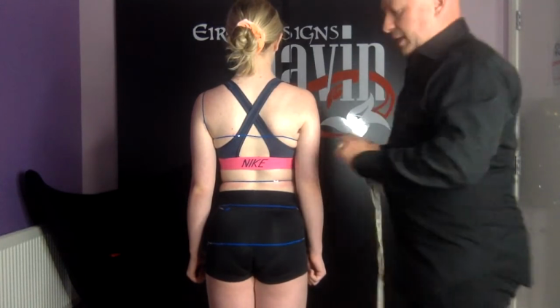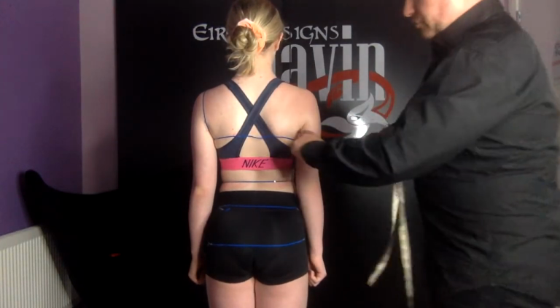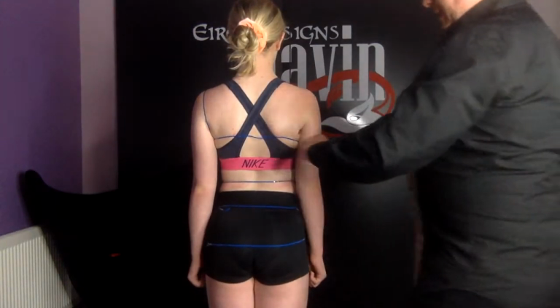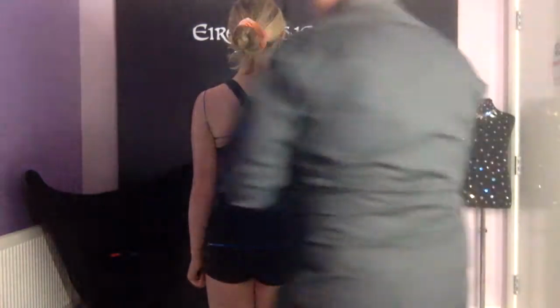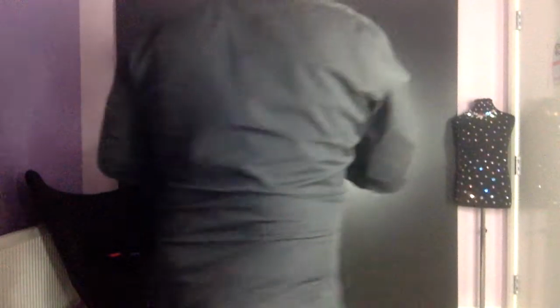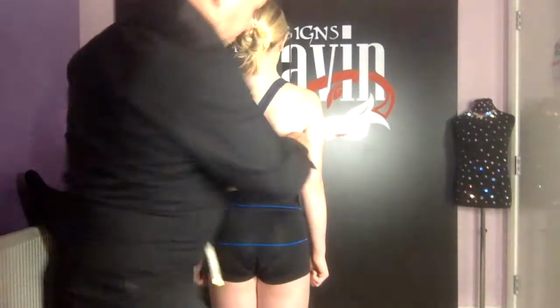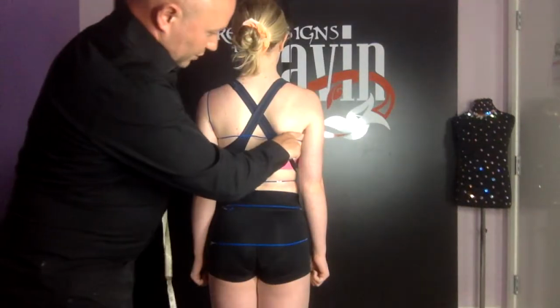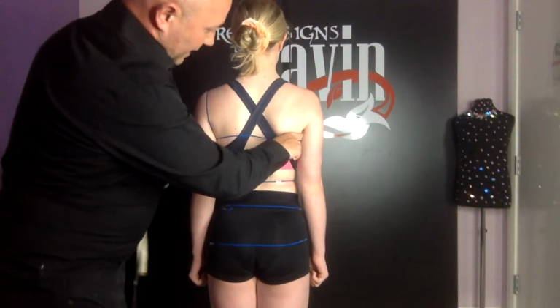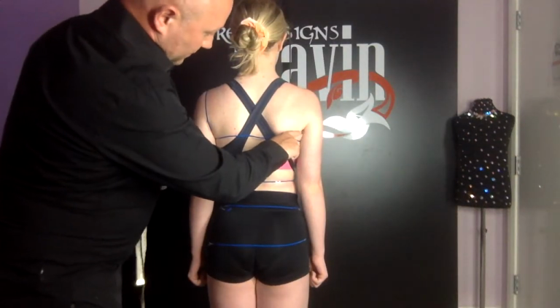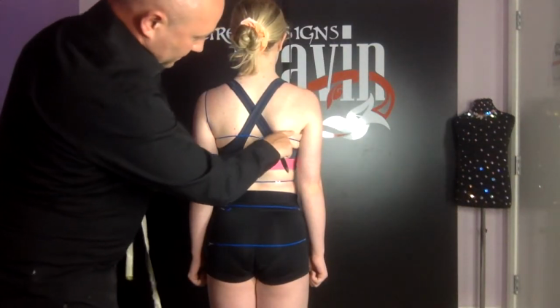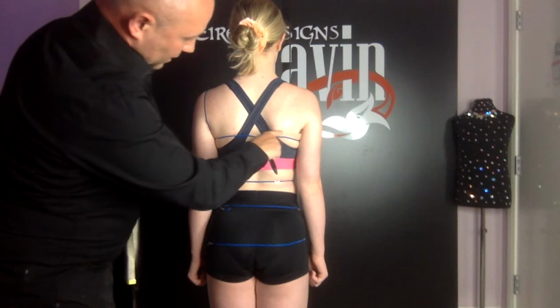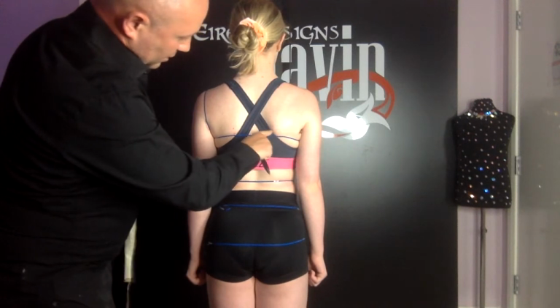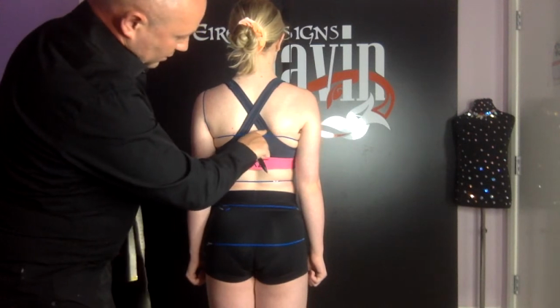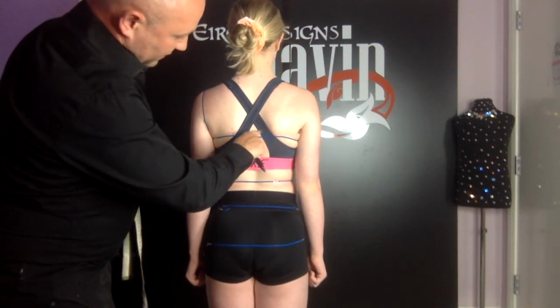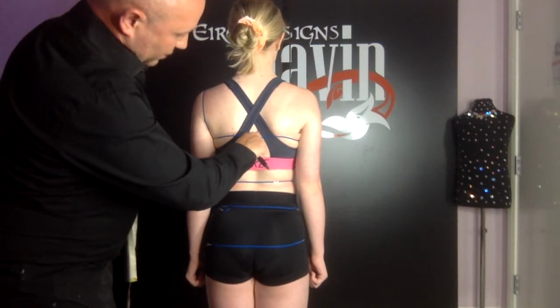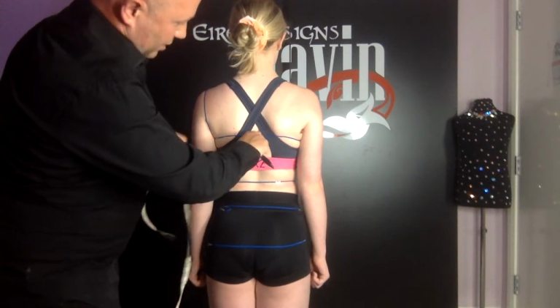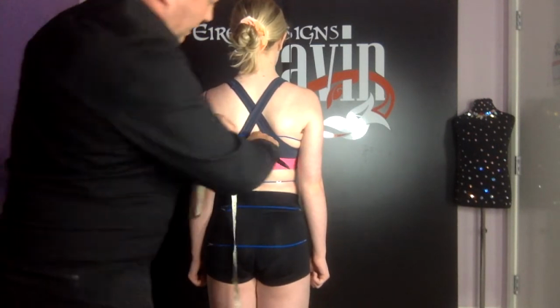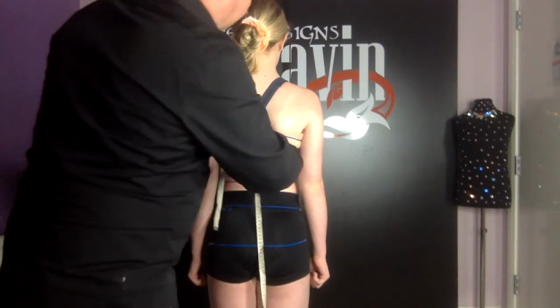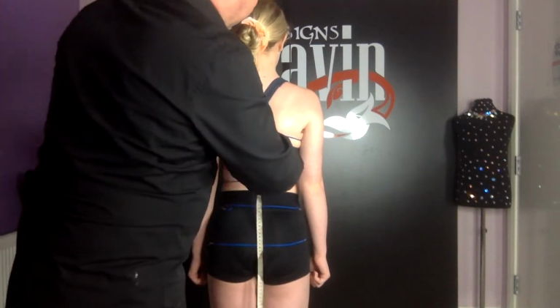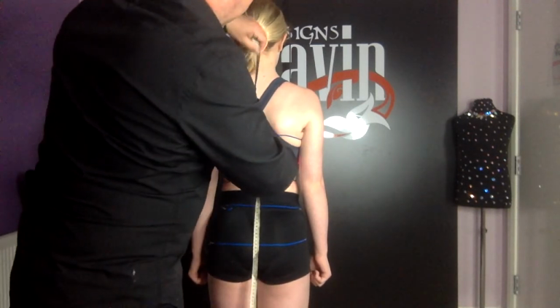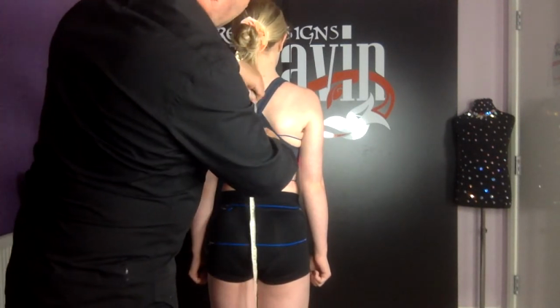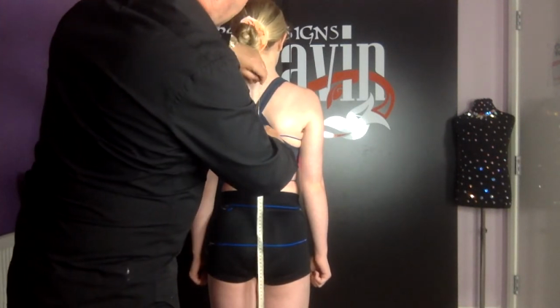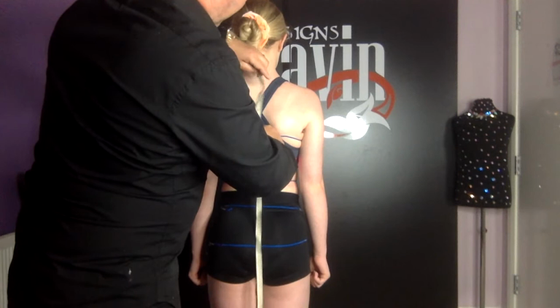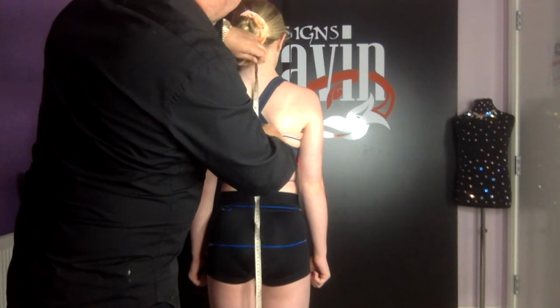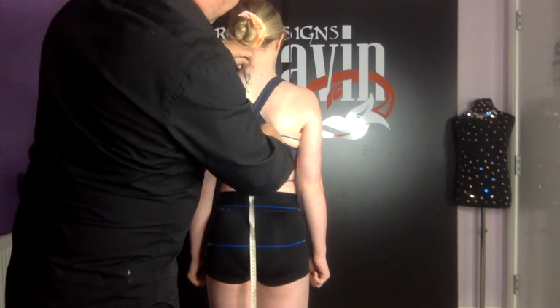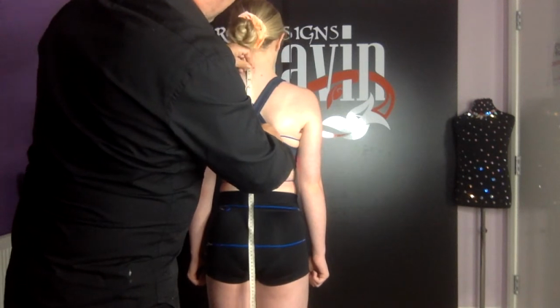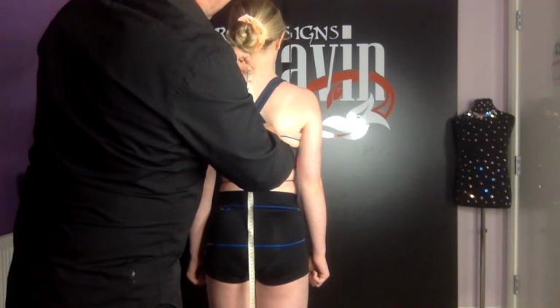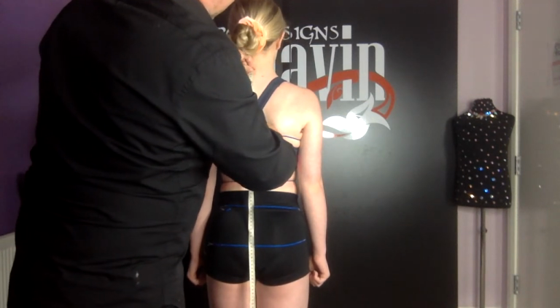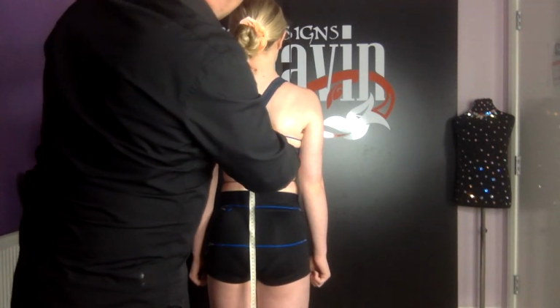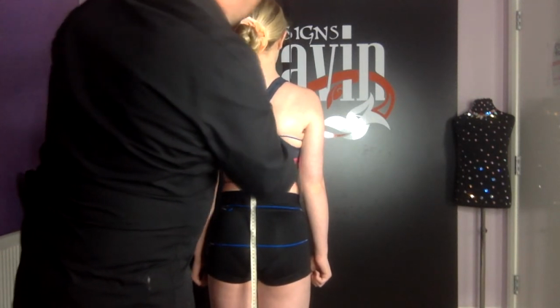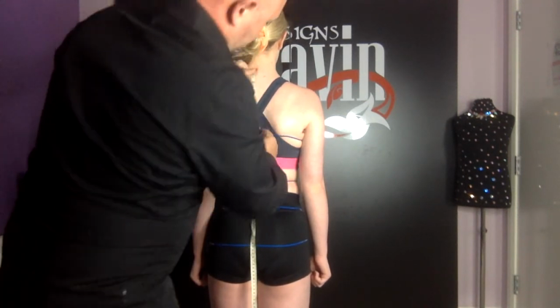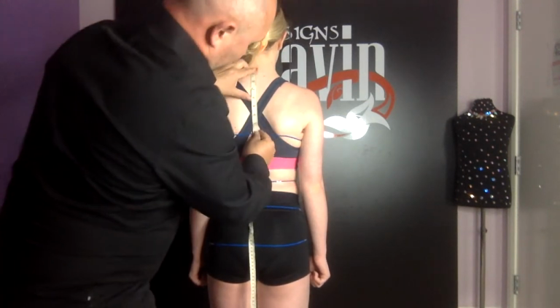I'm going to trace a line to the center of her back with my finger and then measure from the dot that I have placed on the back of her neck, down to this point.